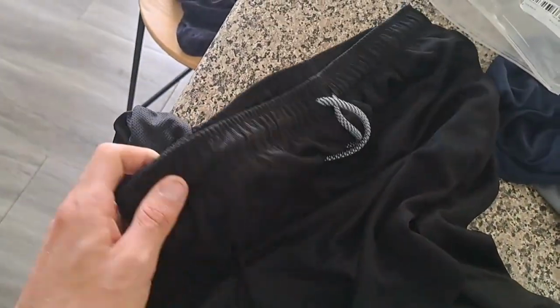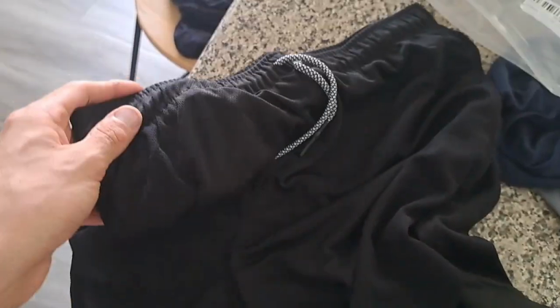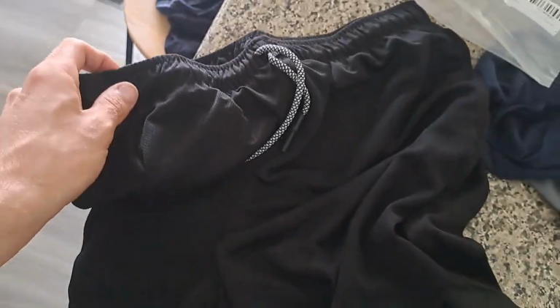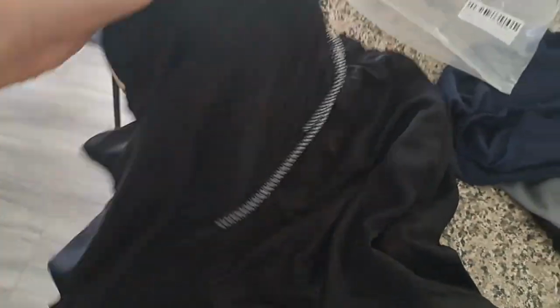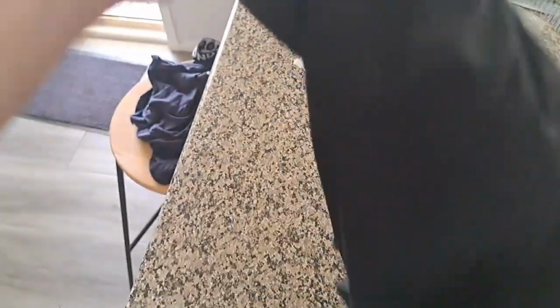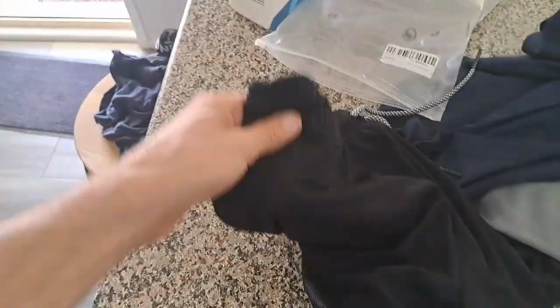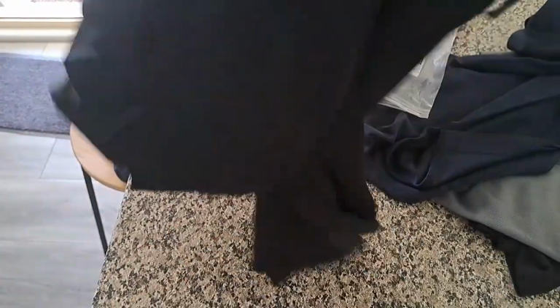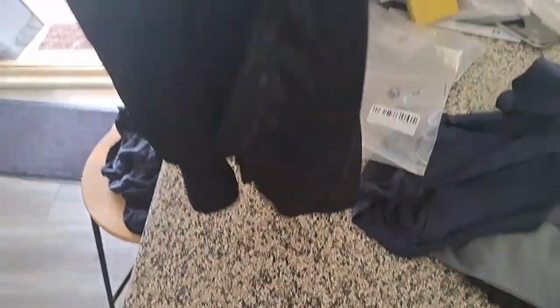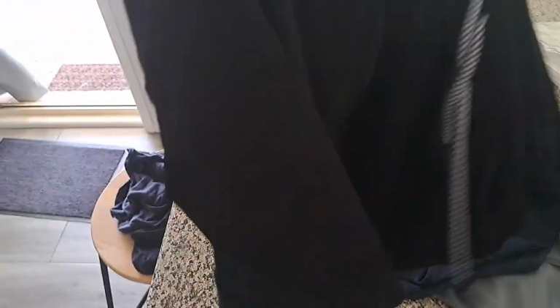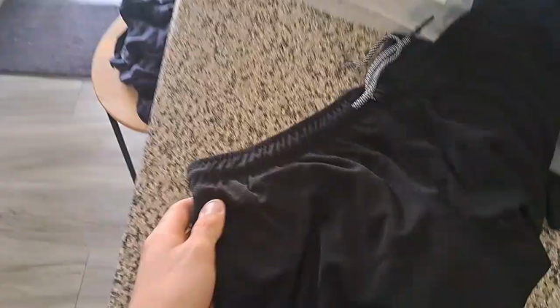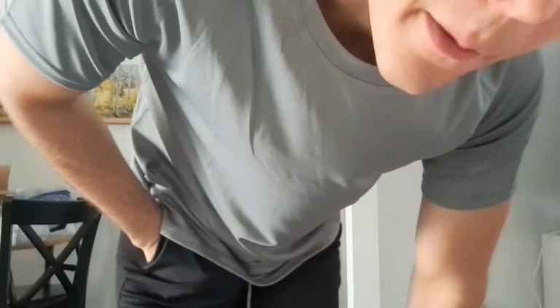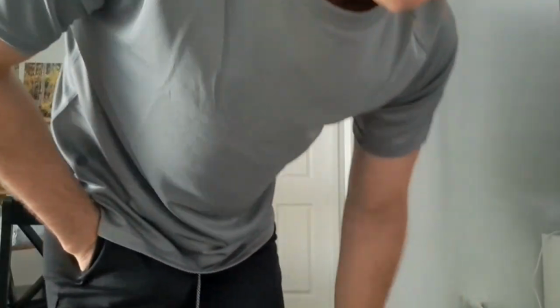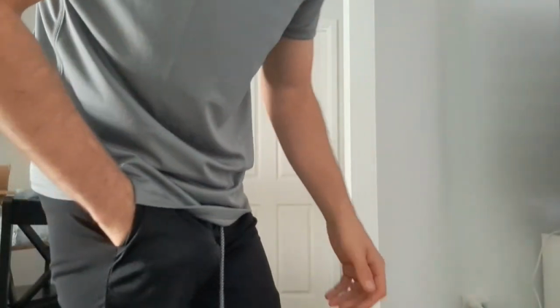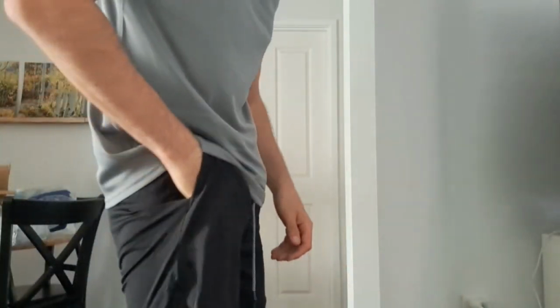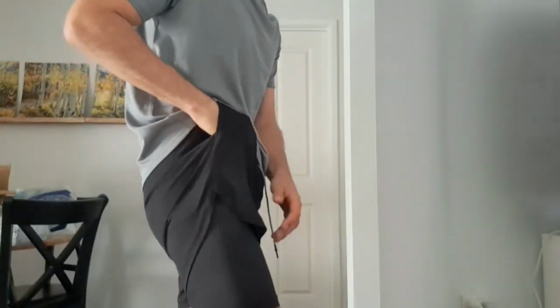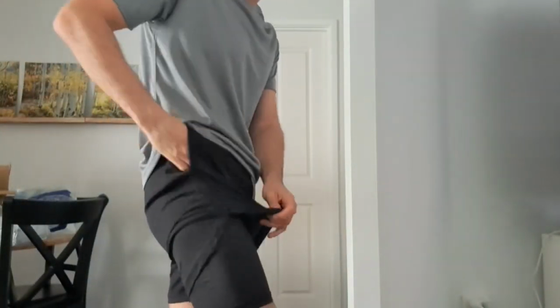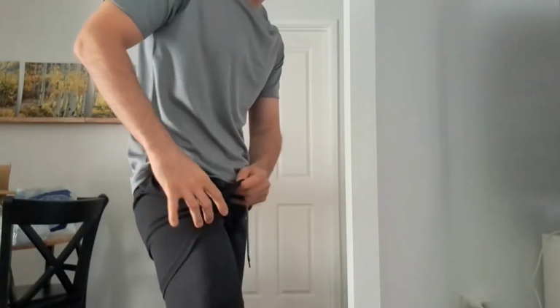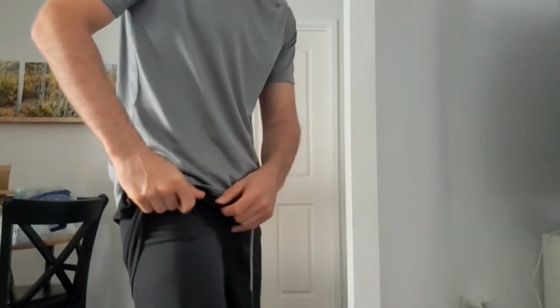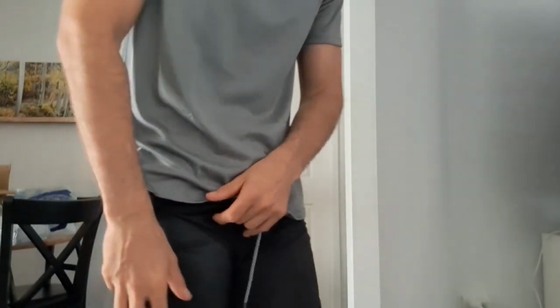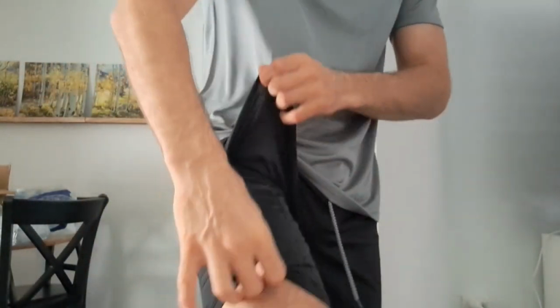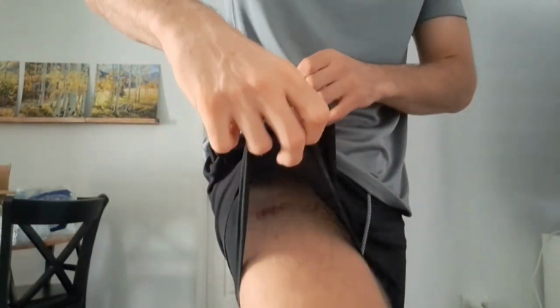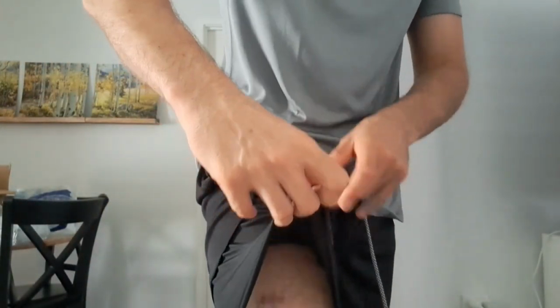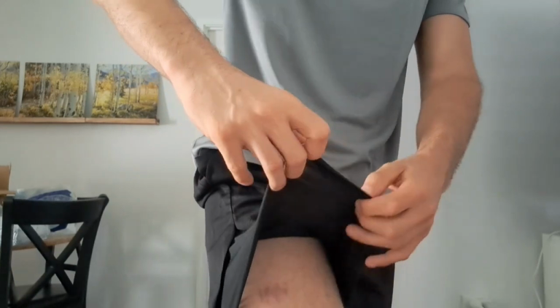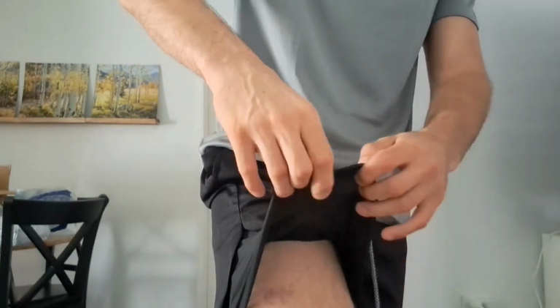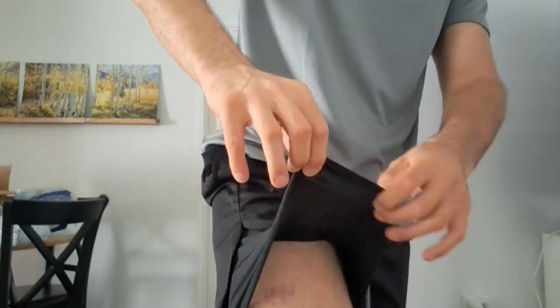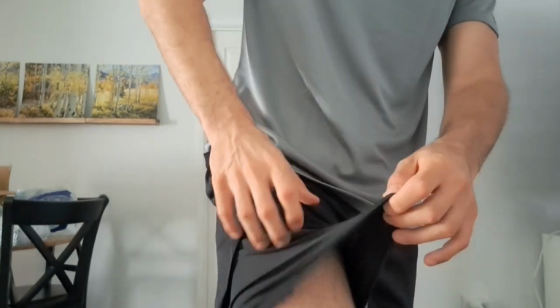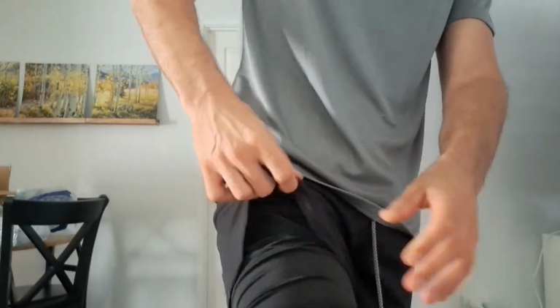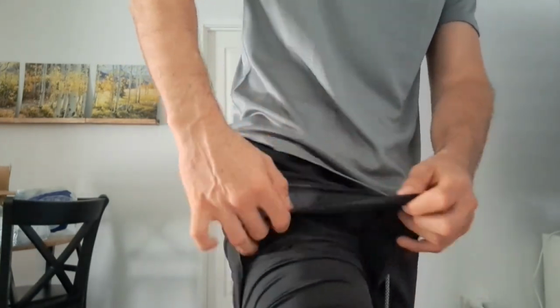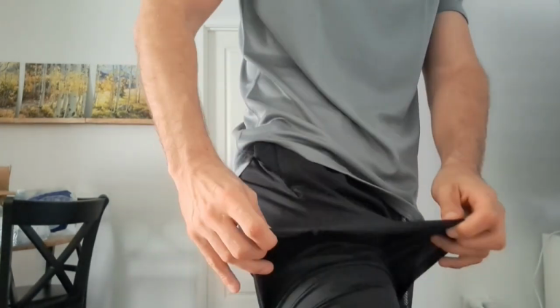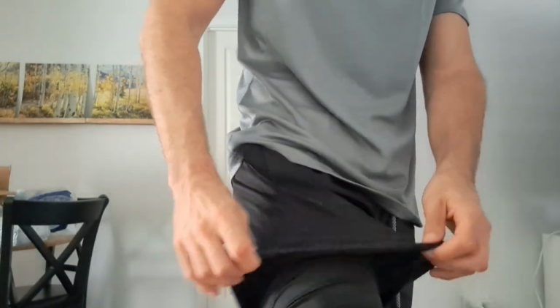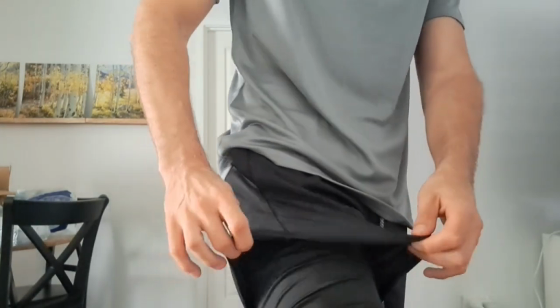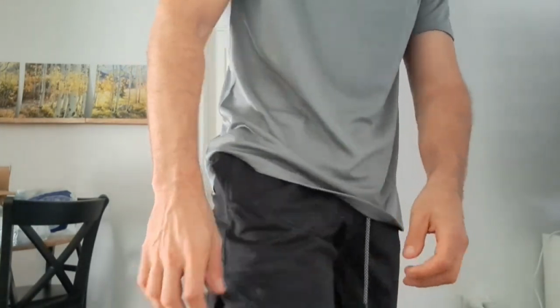Hopefully they're not too big for me, but yeah, just gonna go try them on. So you can see it's got double layers — it's got this lower layer and this upper layer. It's a bit shorter.